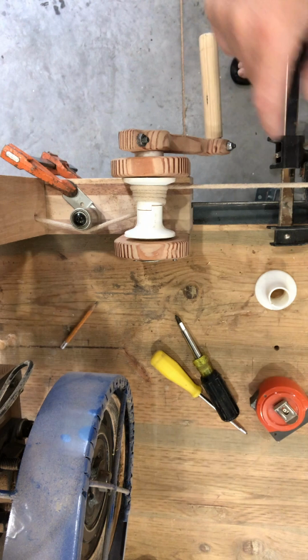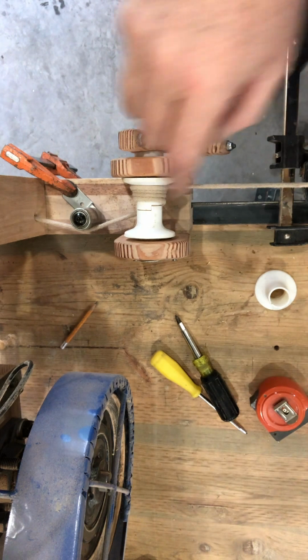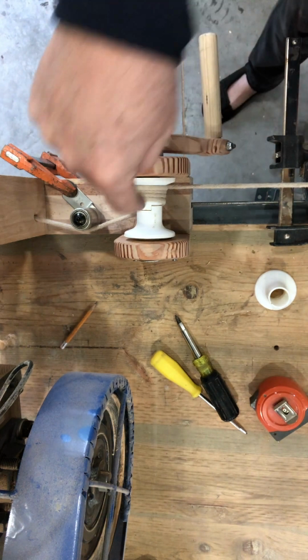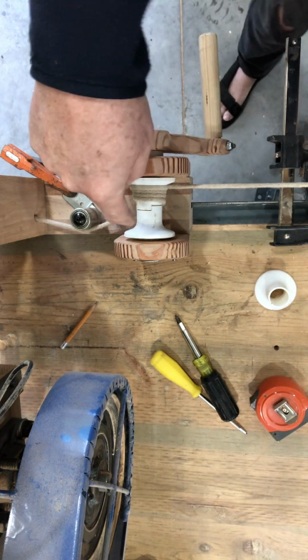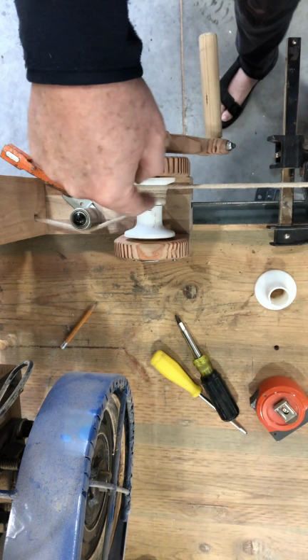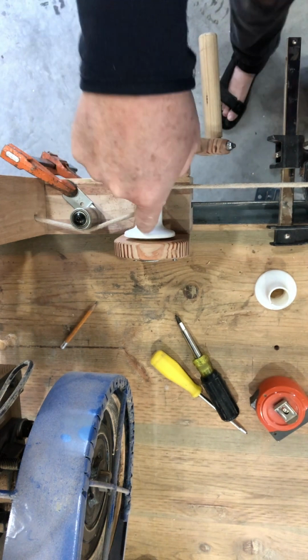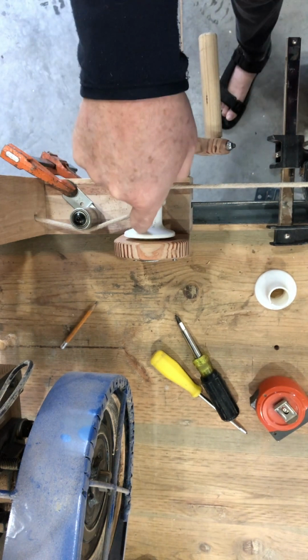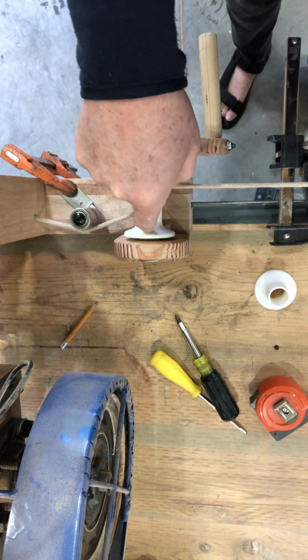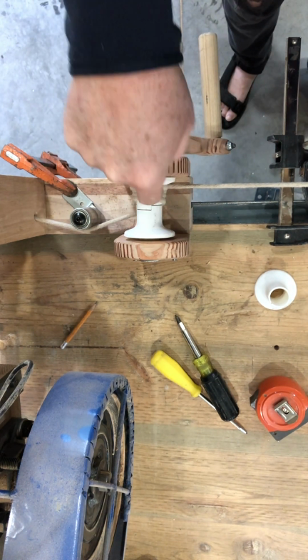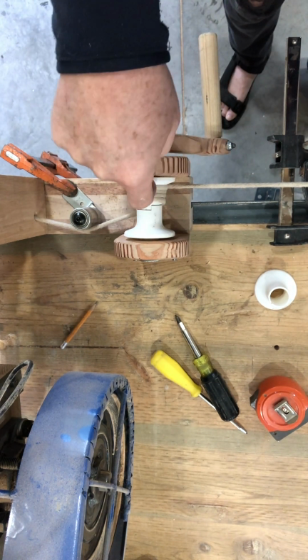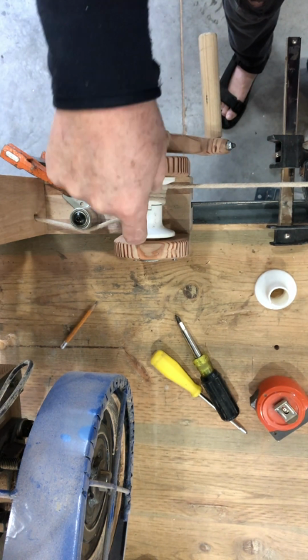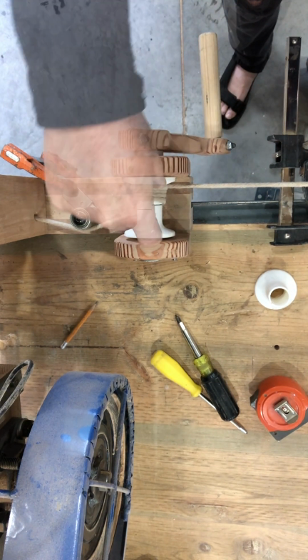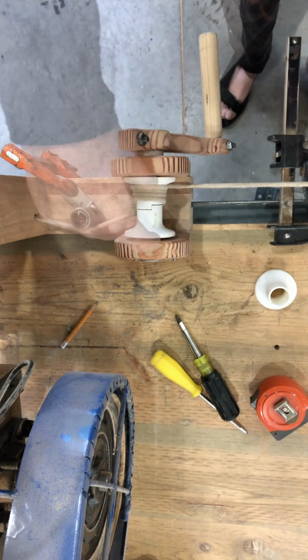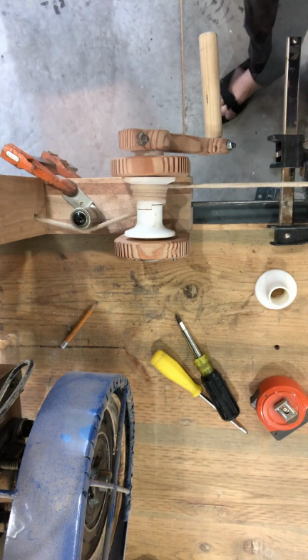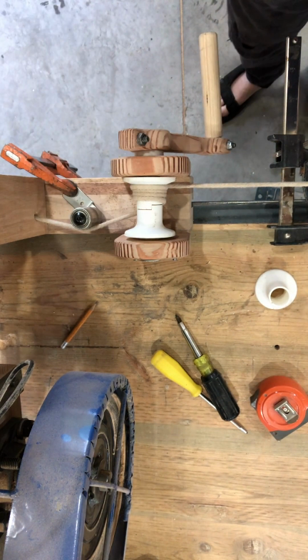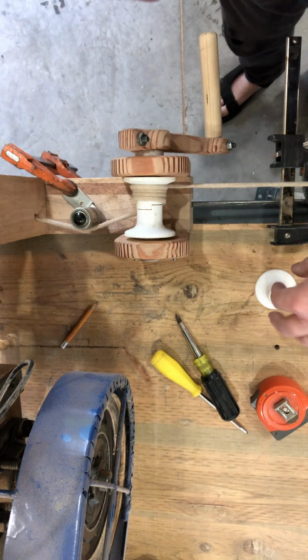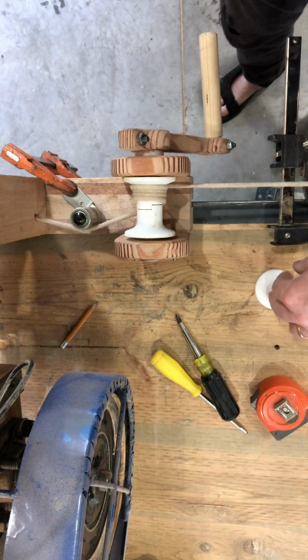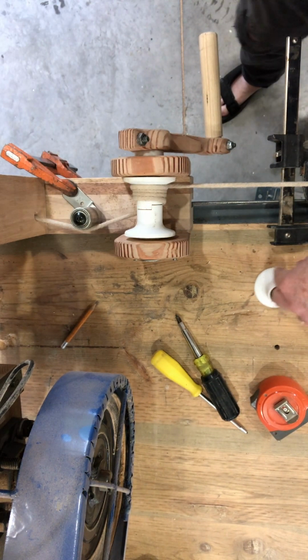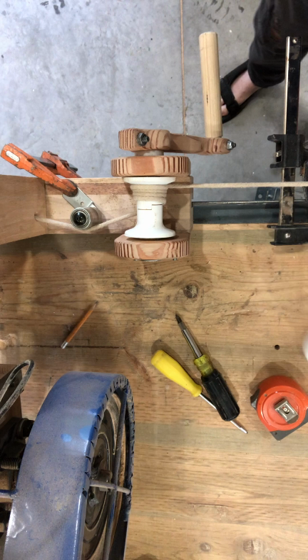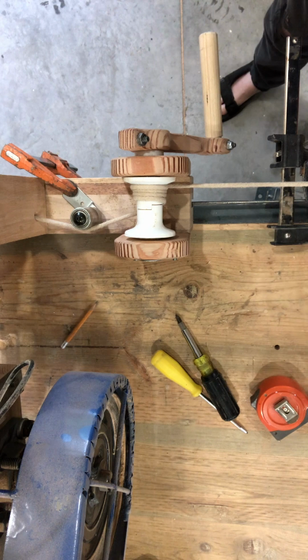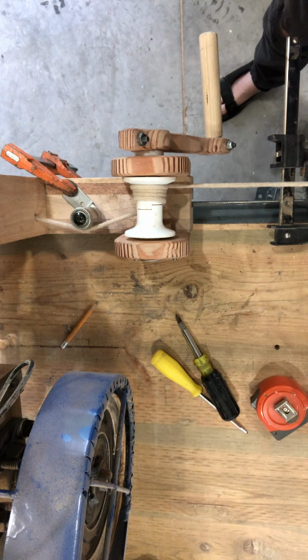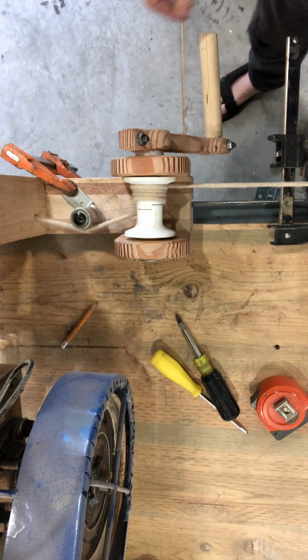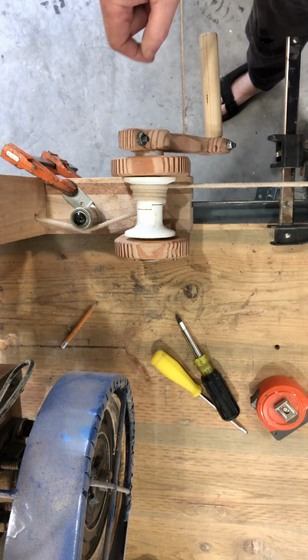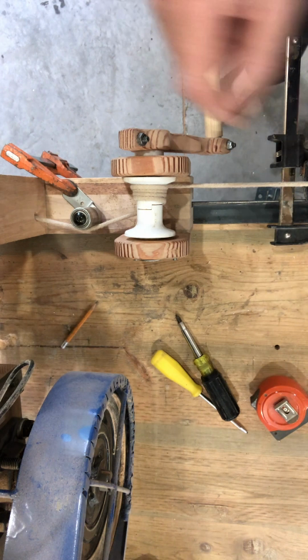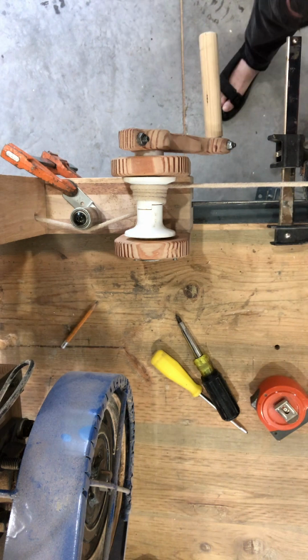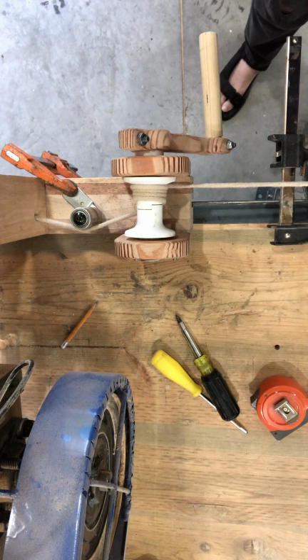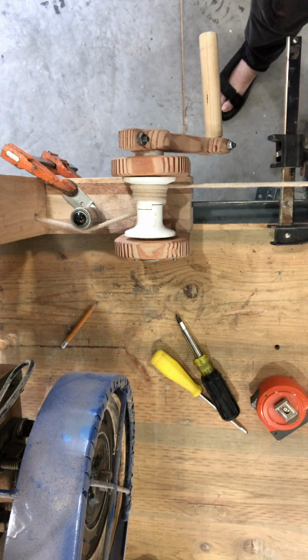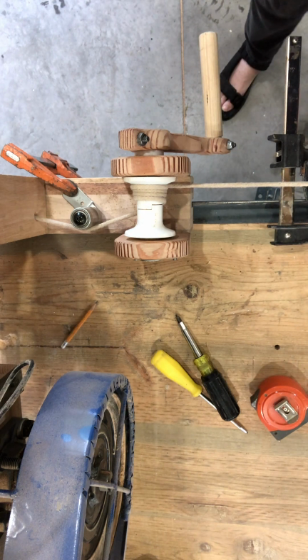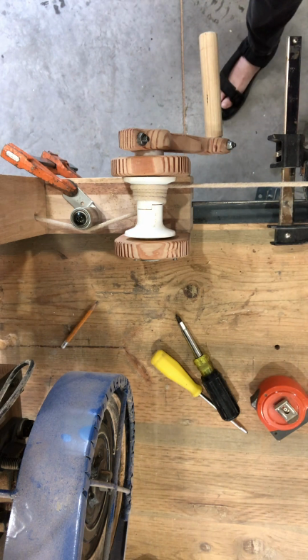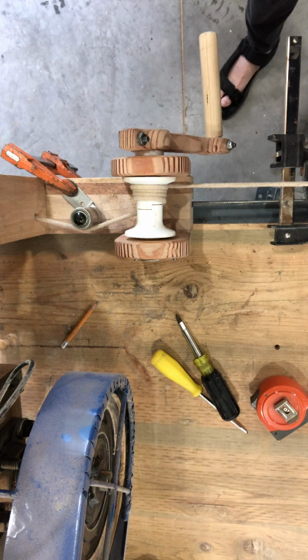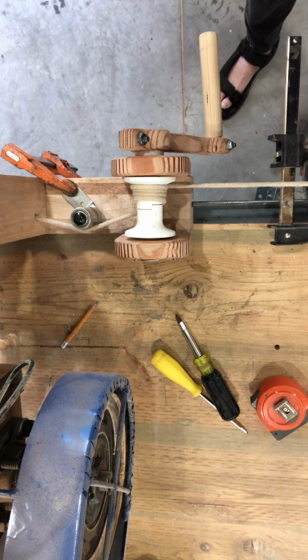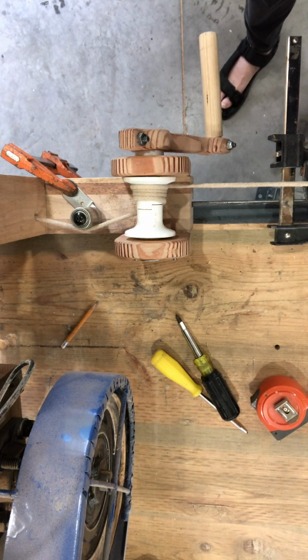I put on this new bollard on the carriage of the work table sawmill. Let's just see how this moves.